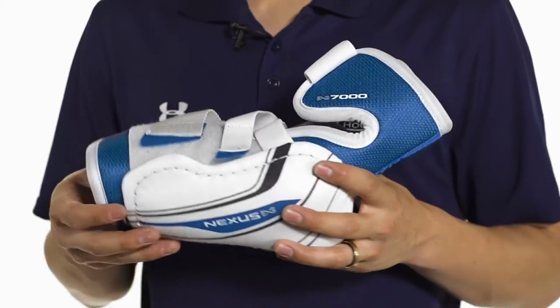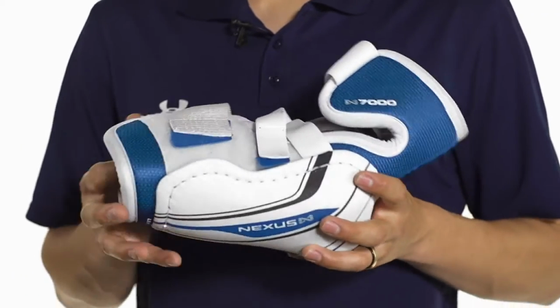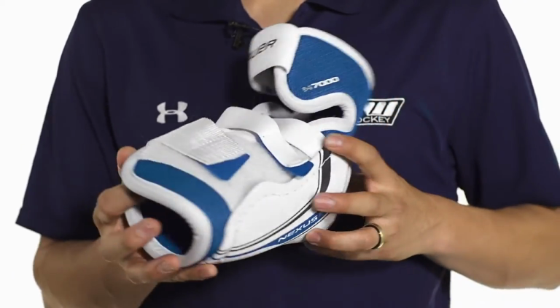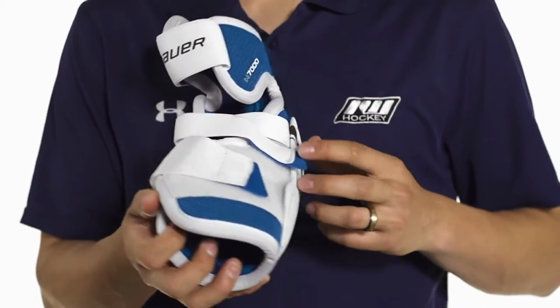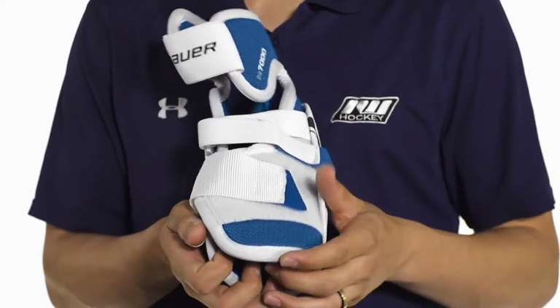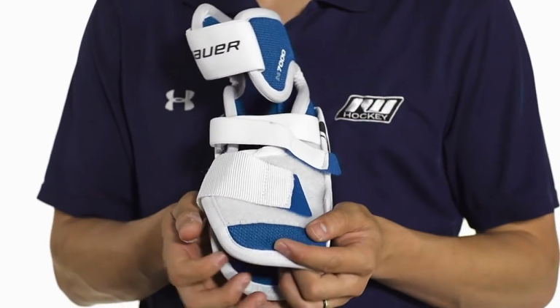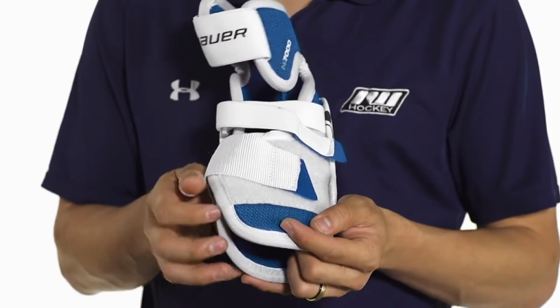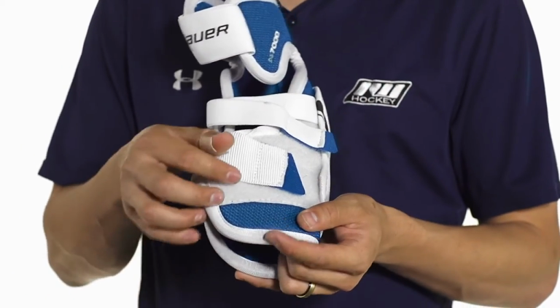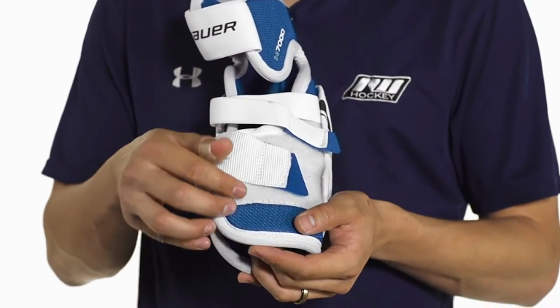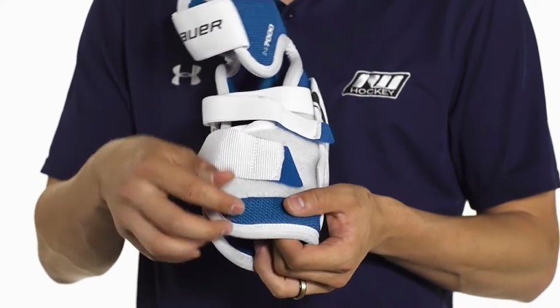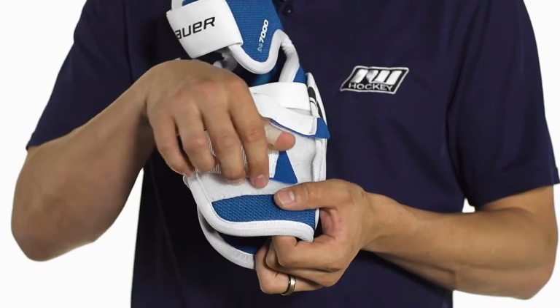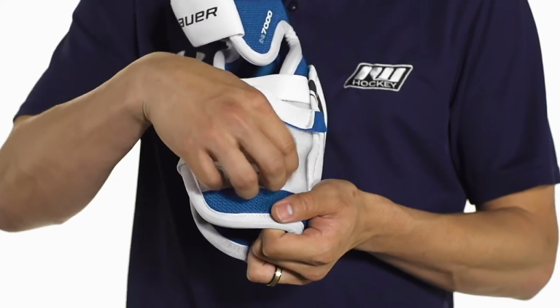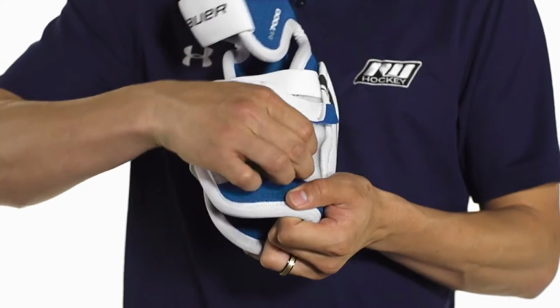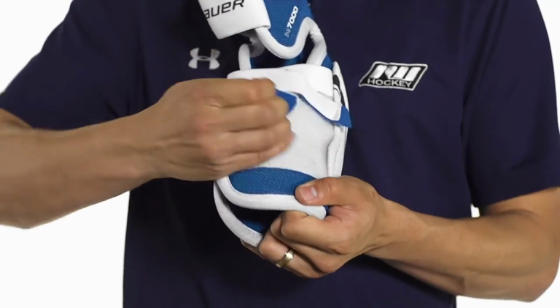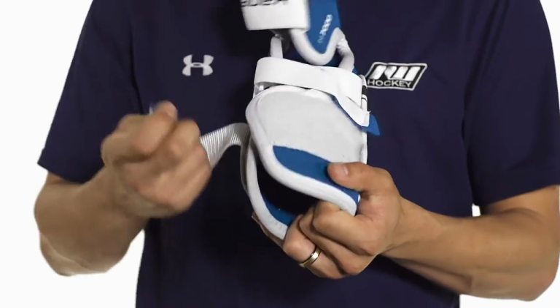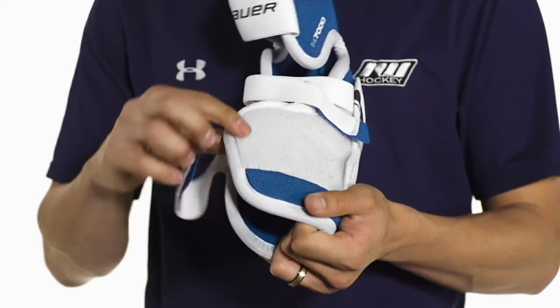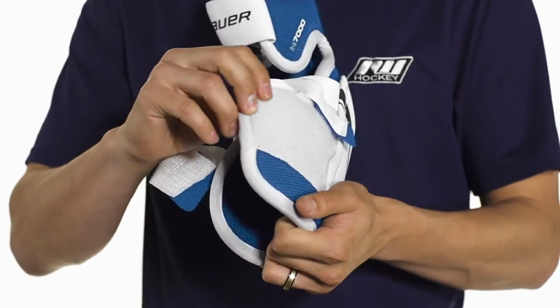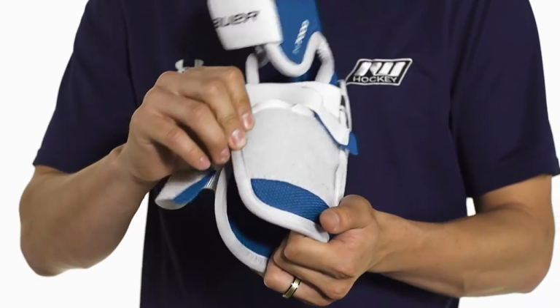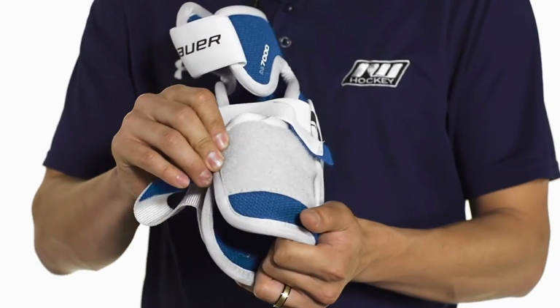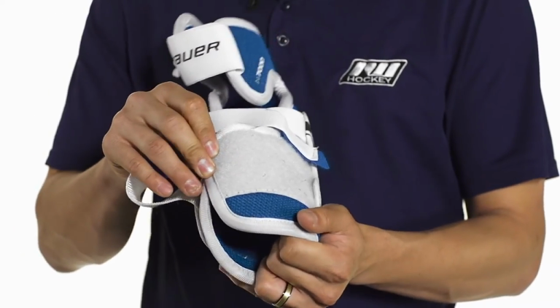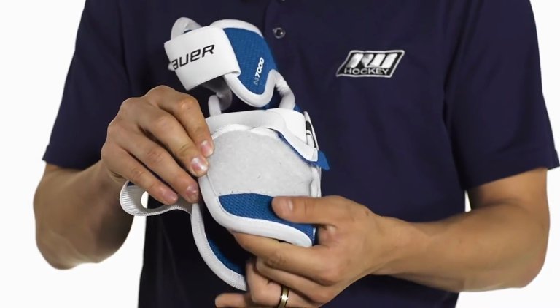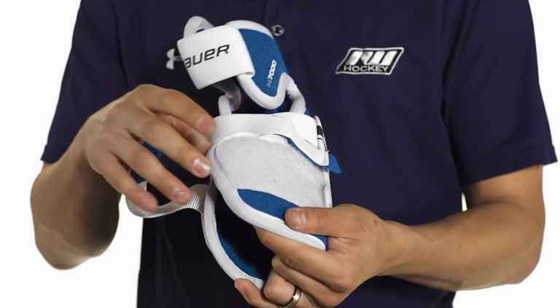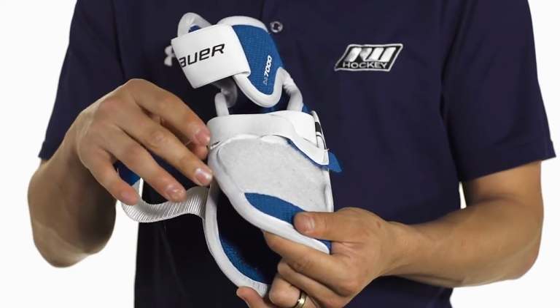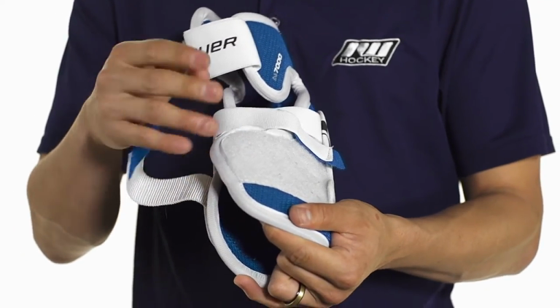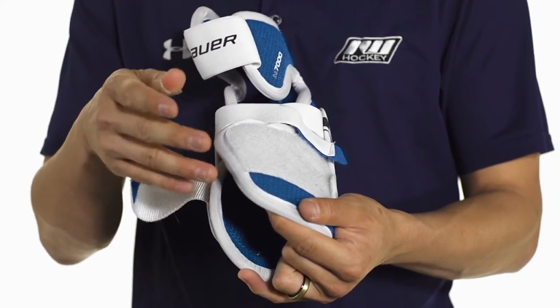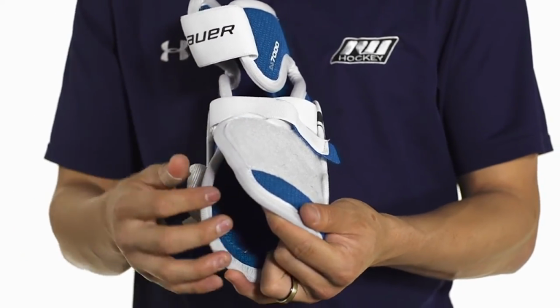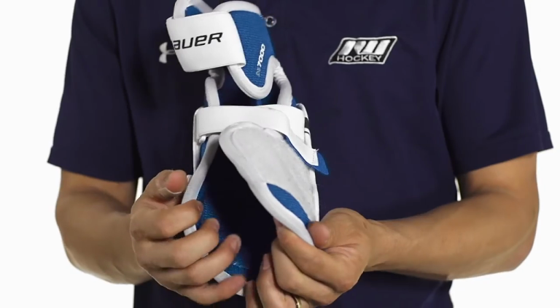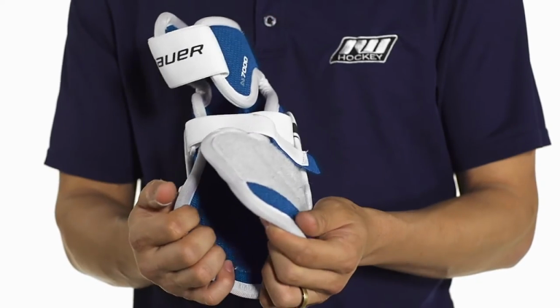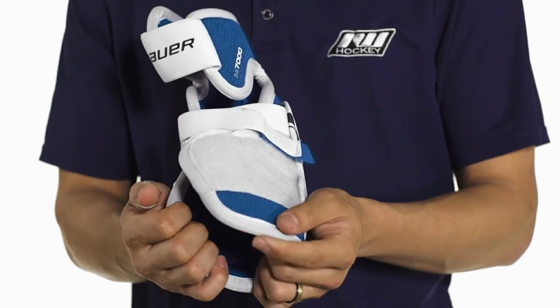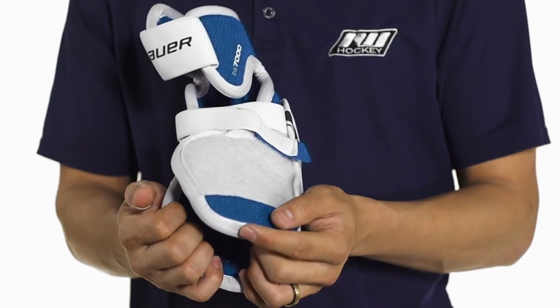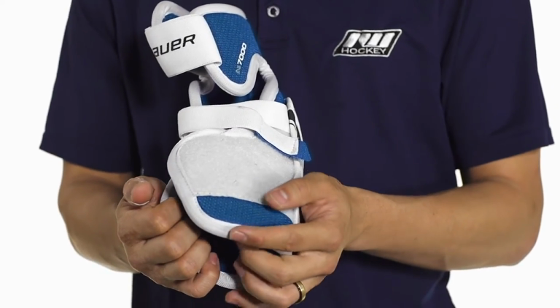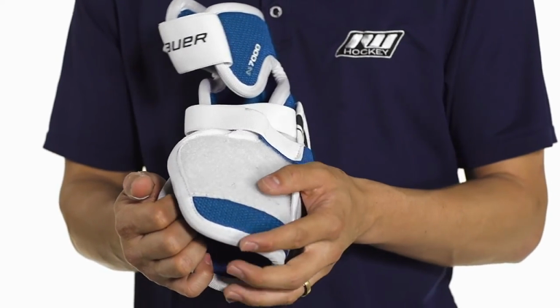We're also going to see that same medium density design in the forearm guard as well. This is going to wrap right across the forearm and provide a good lock, protecting against slashes and pucks for that recreational level of play.